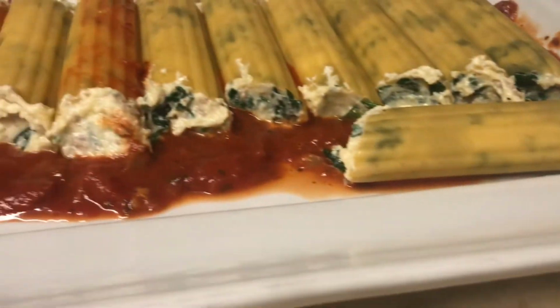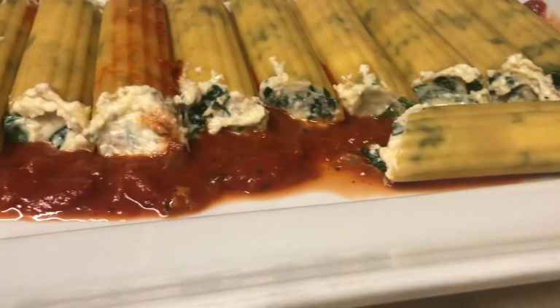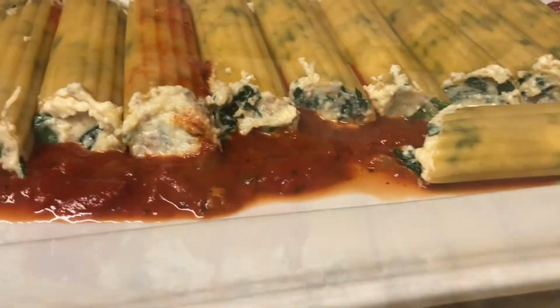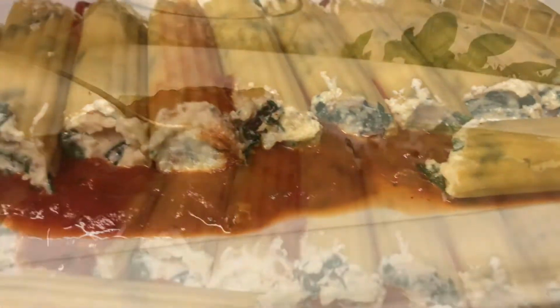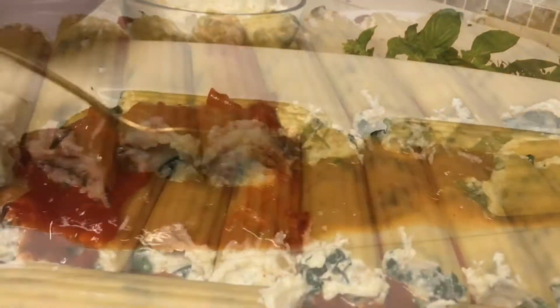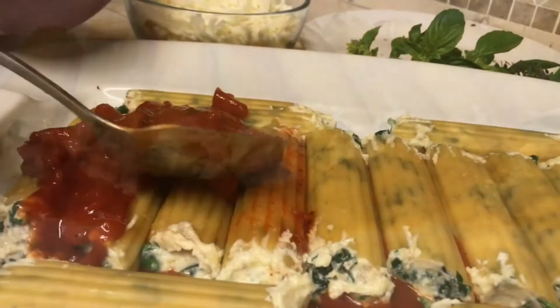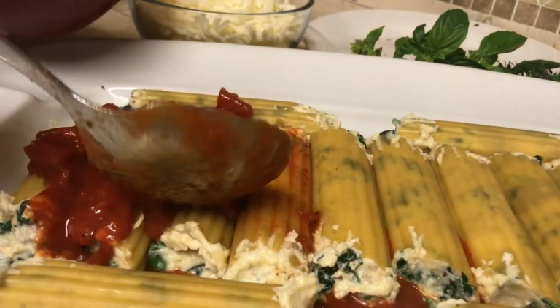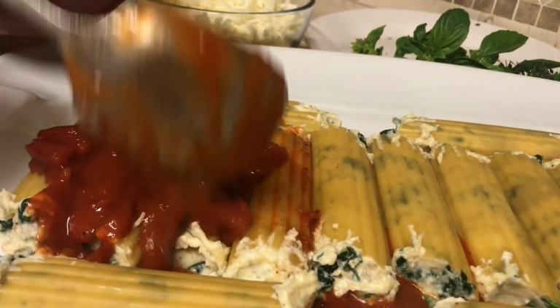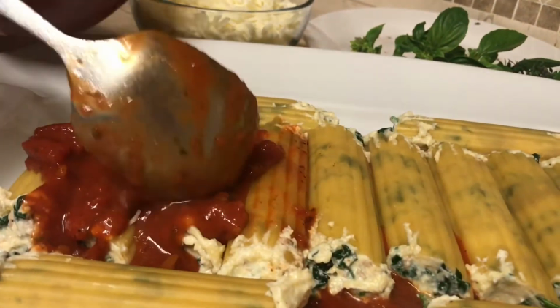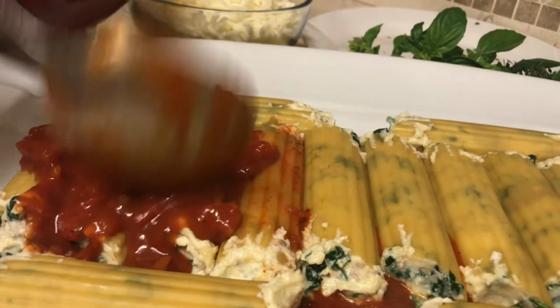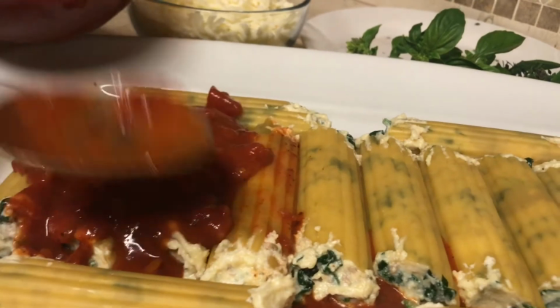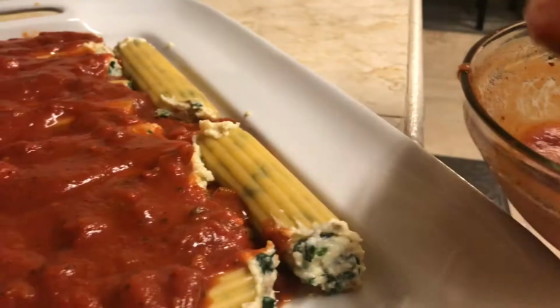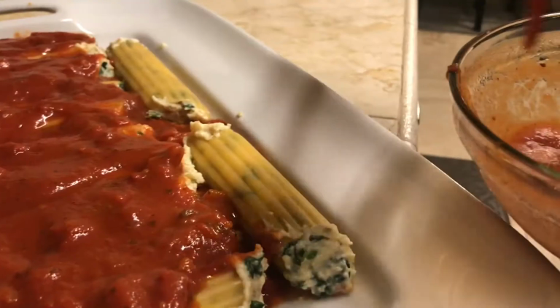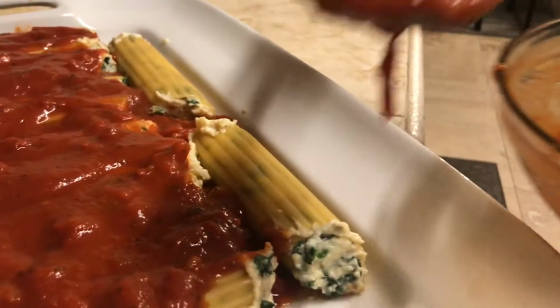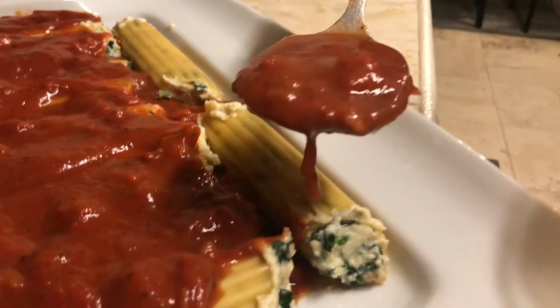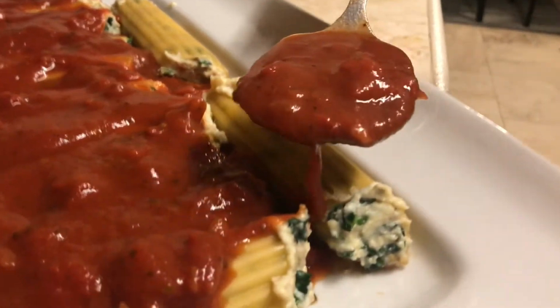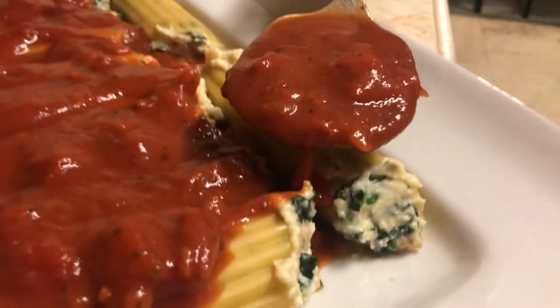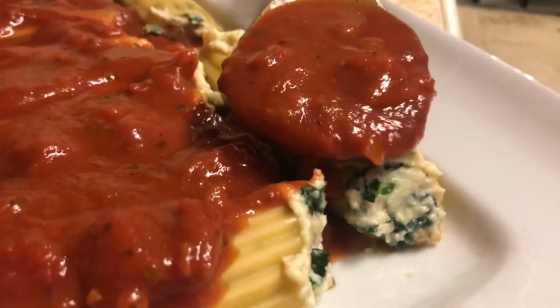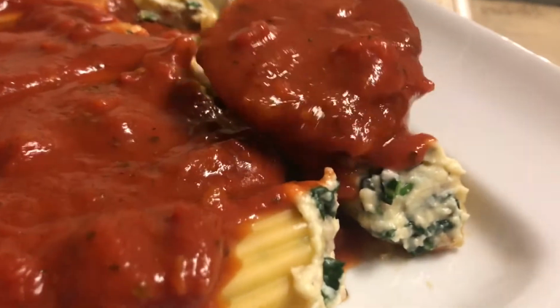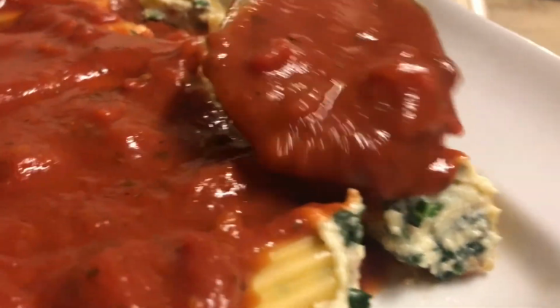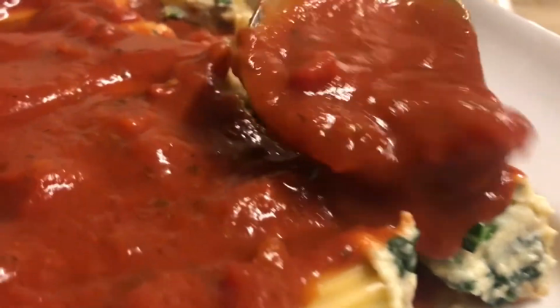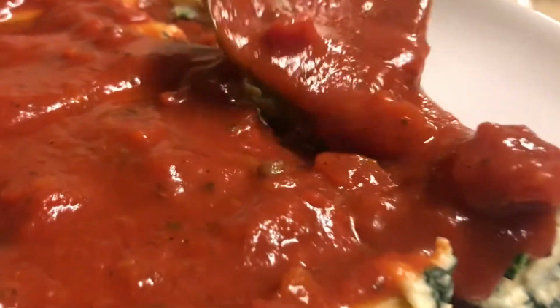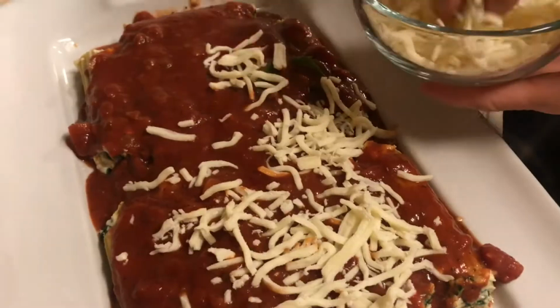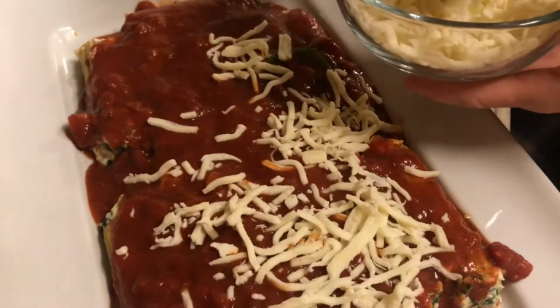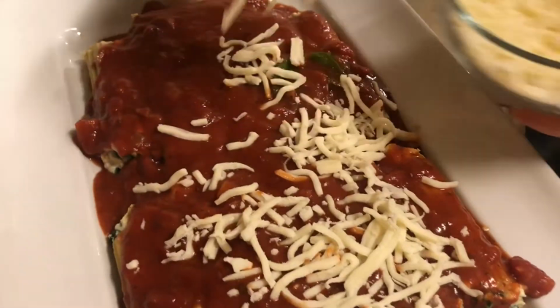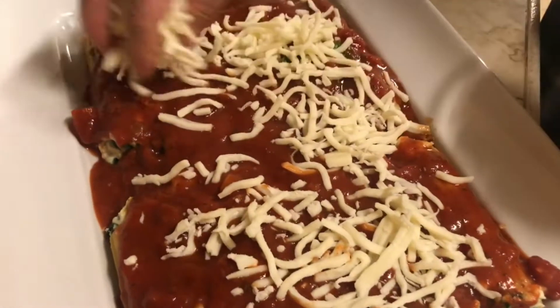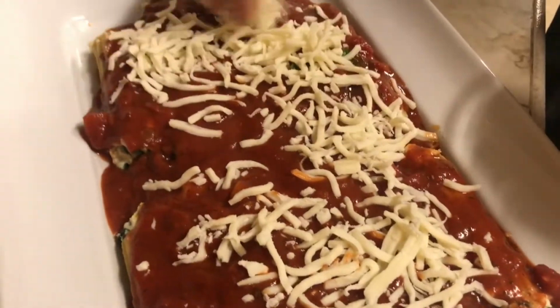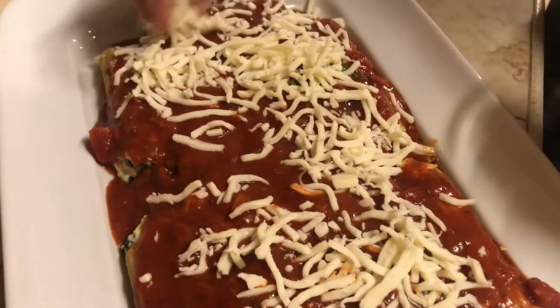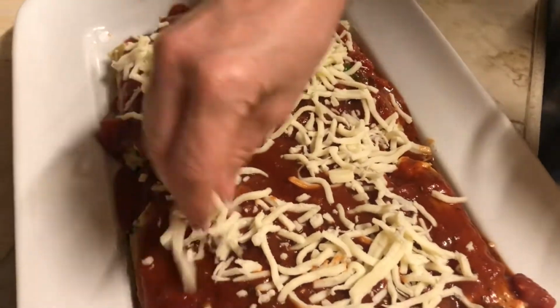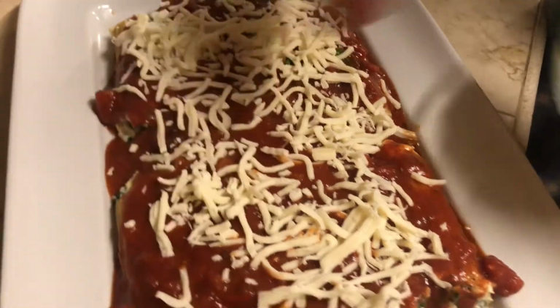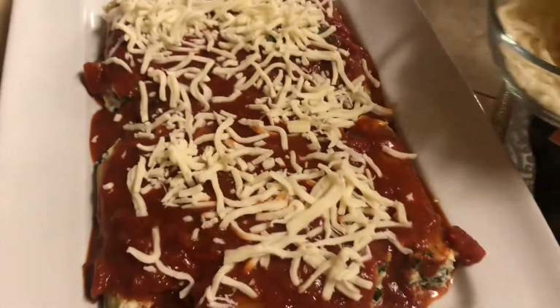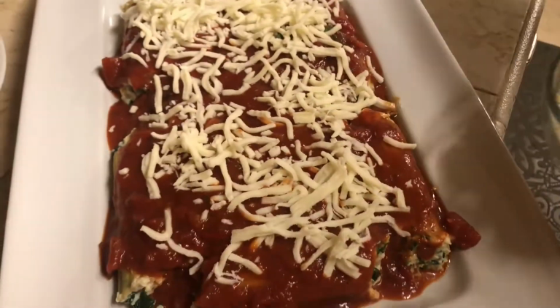Pour the rest of the sauce over the manicotti, and then finish it with about 2 cups of mozzarella cheese.